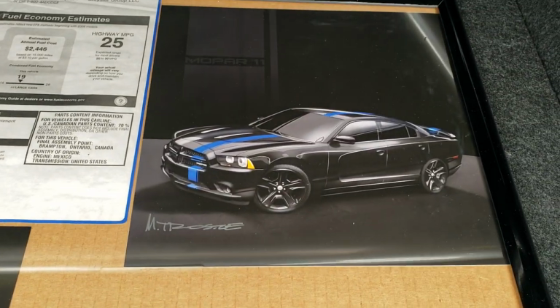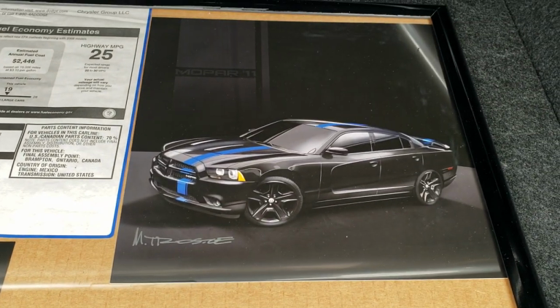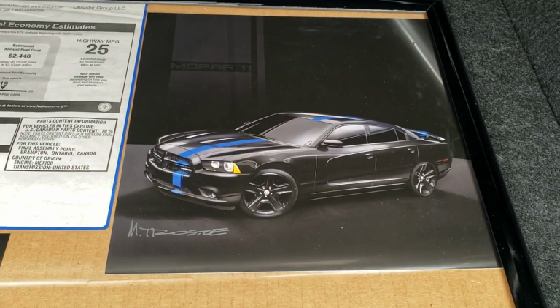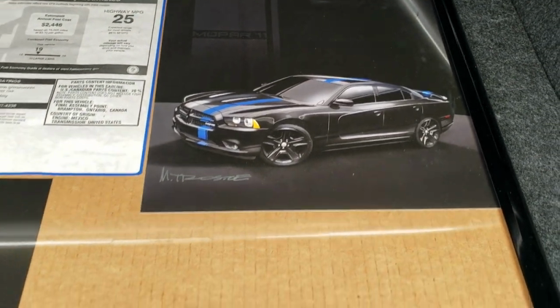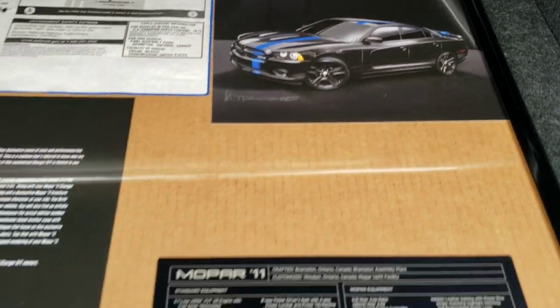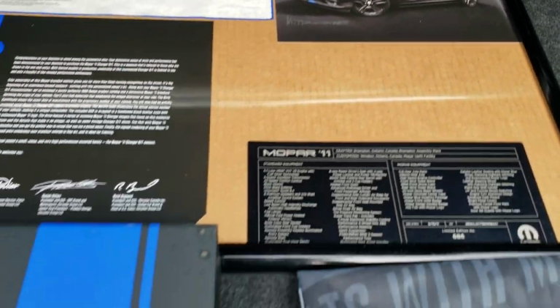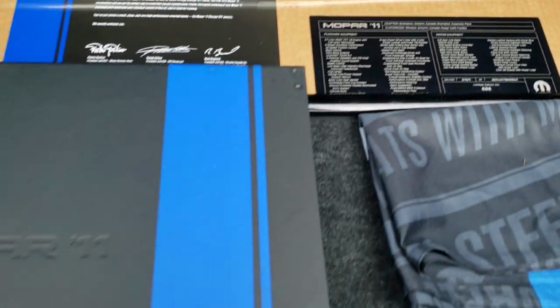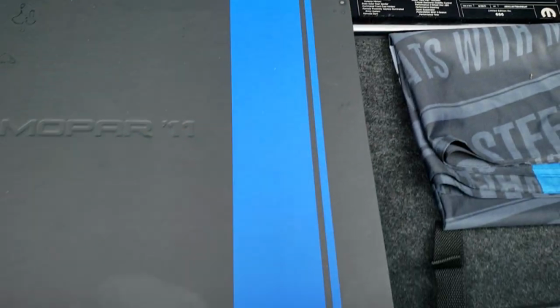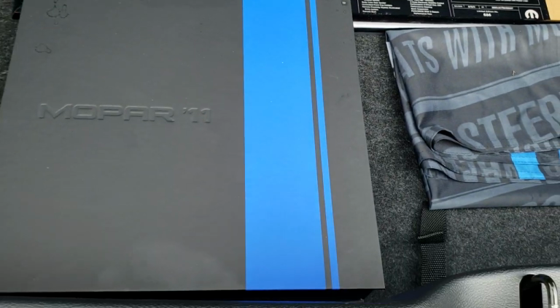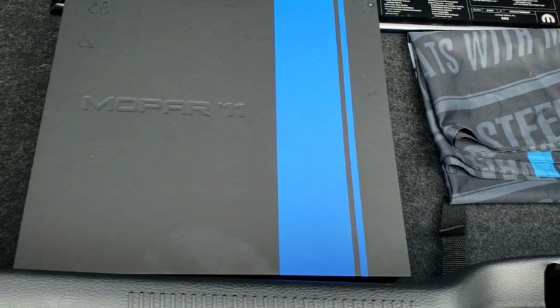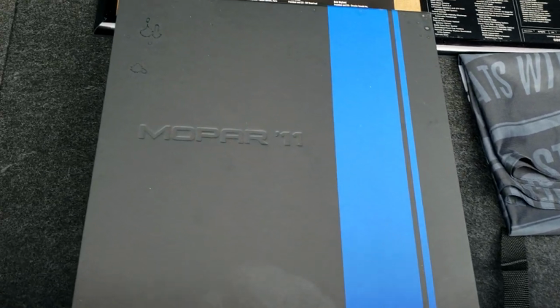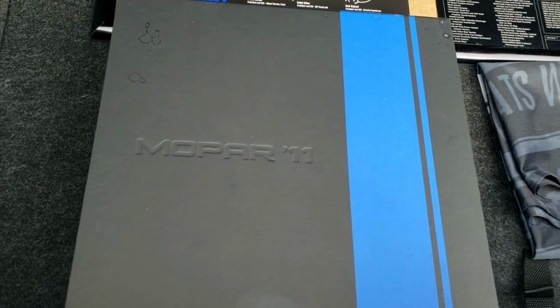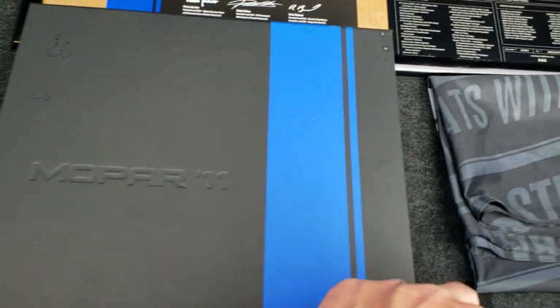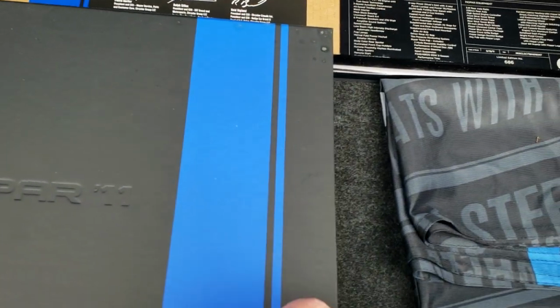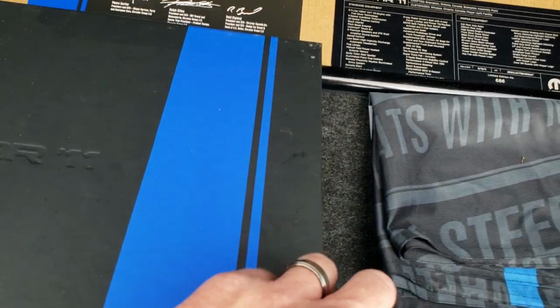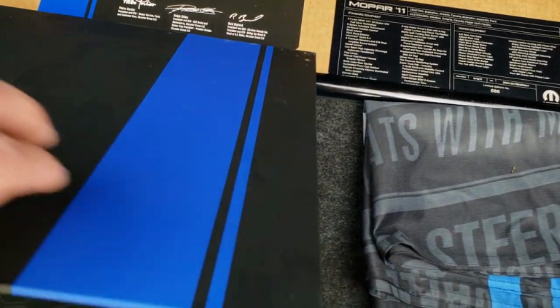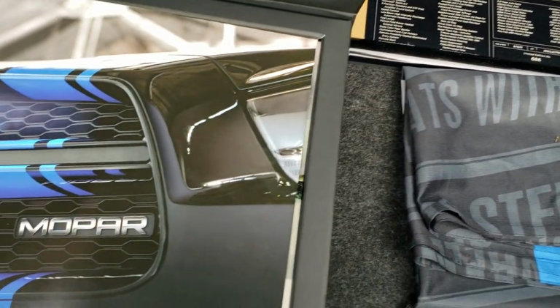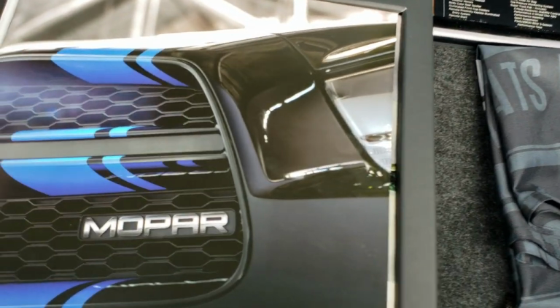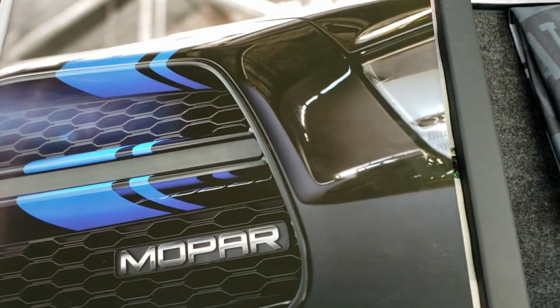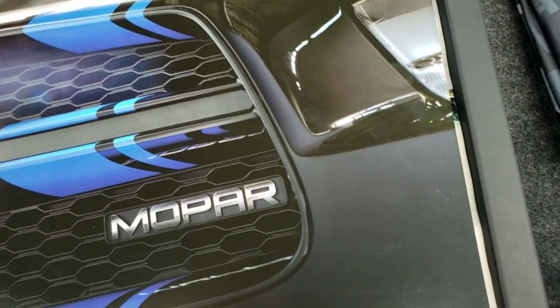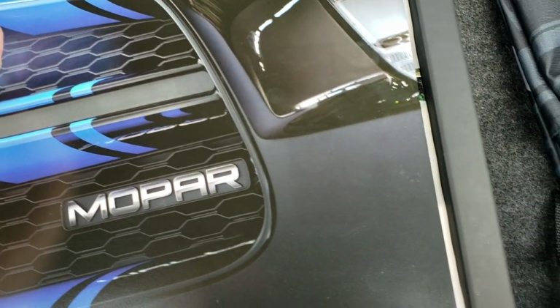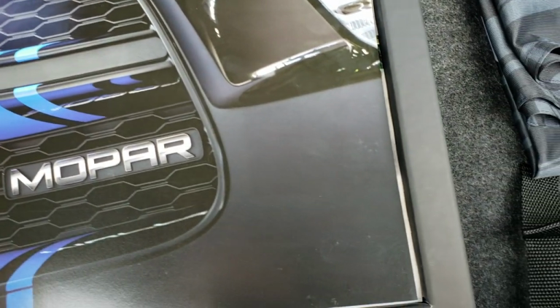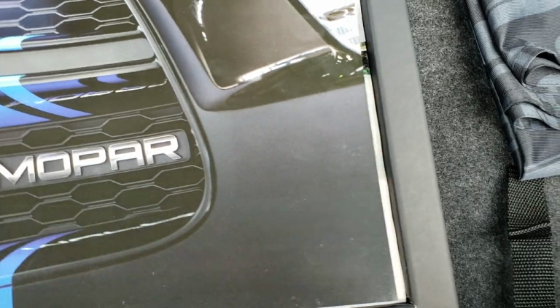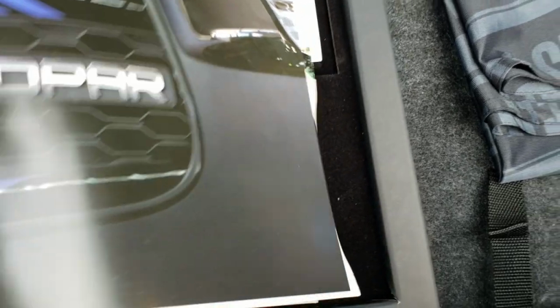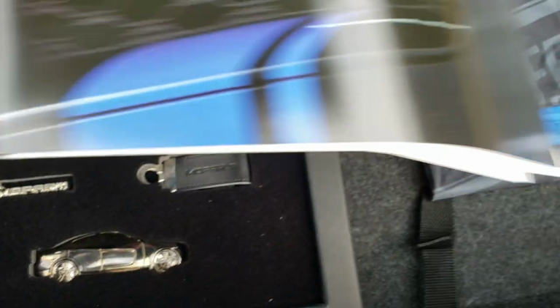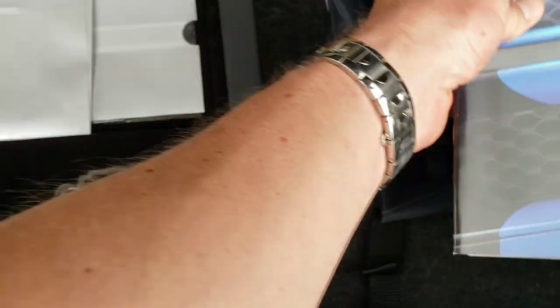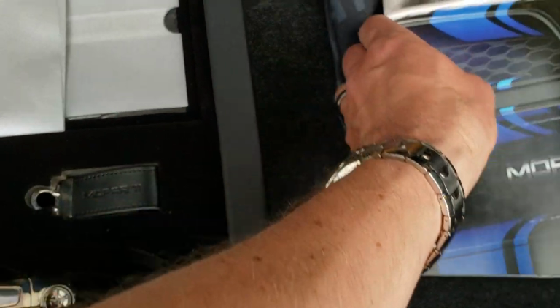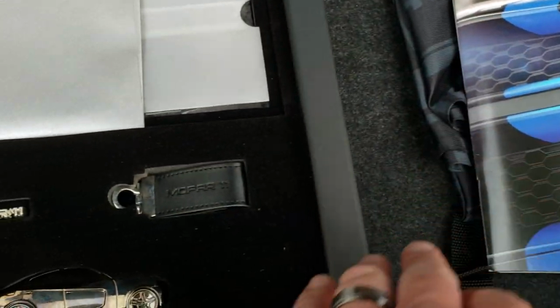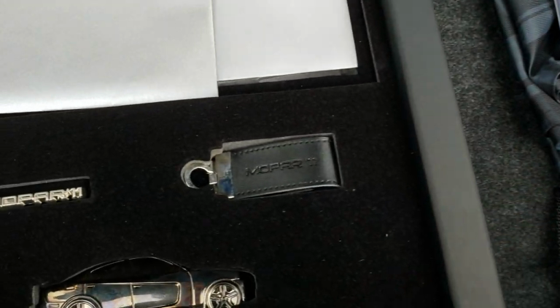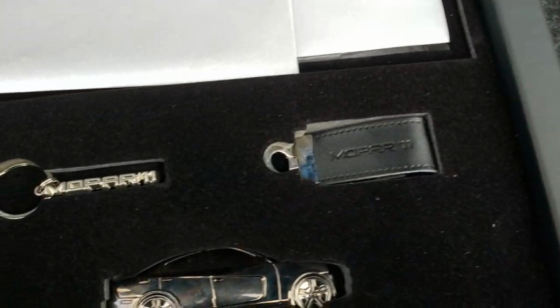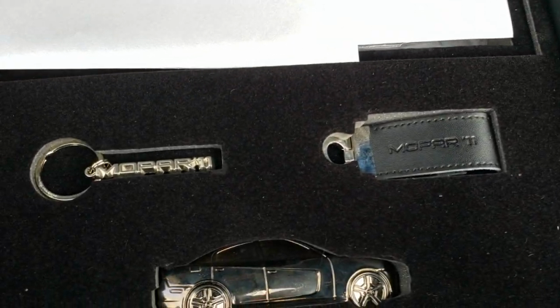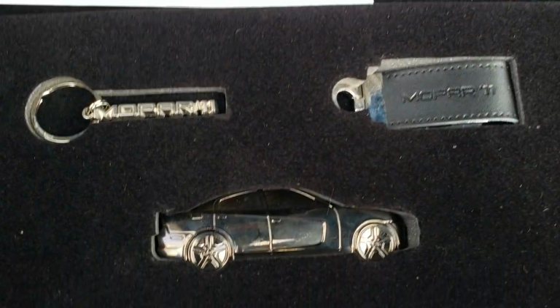There's a little card there. It came with this box full of stuff that pertains to the Mopar 11, including a couple of pamphlets and two key chains.